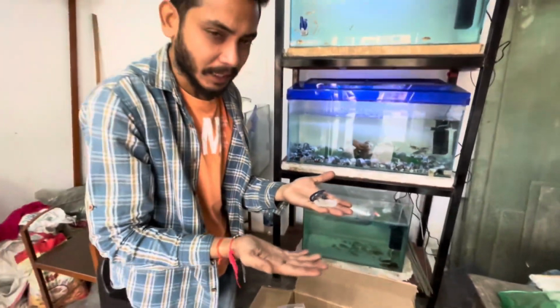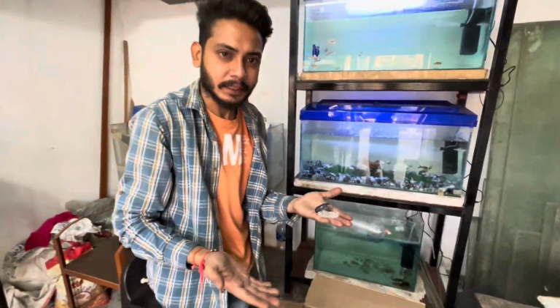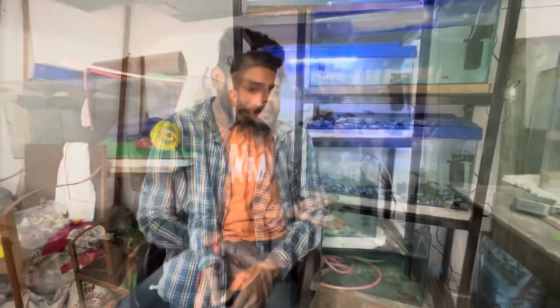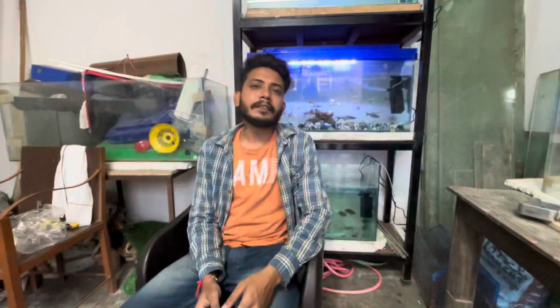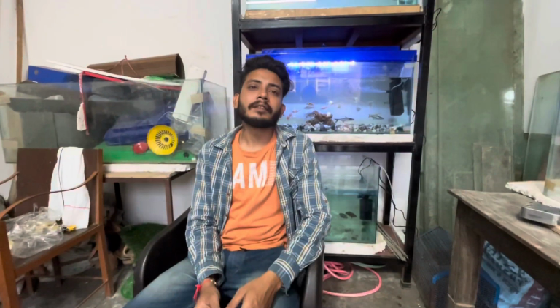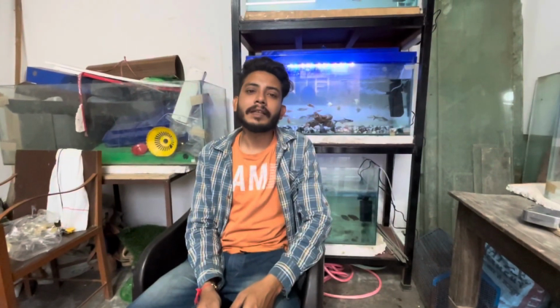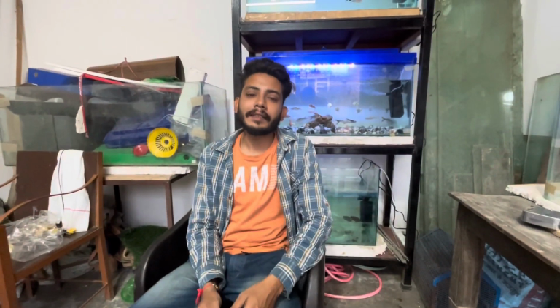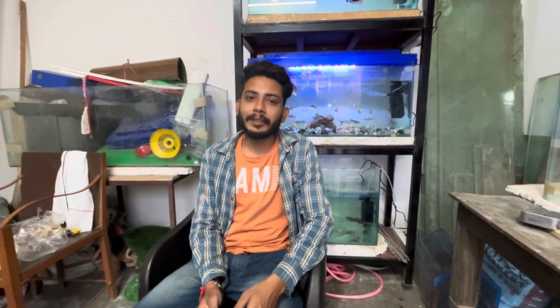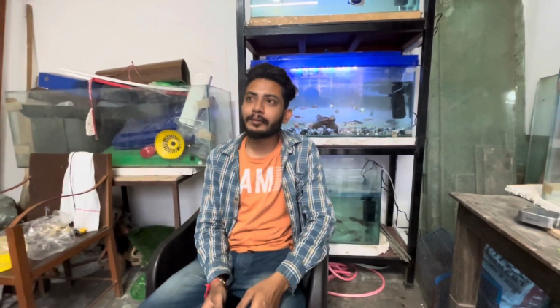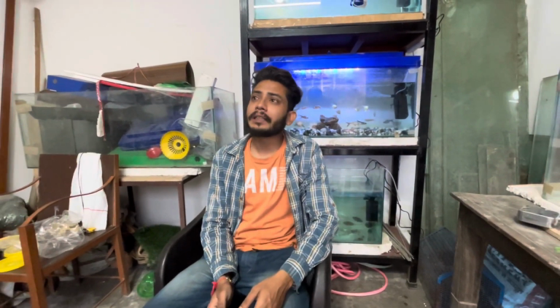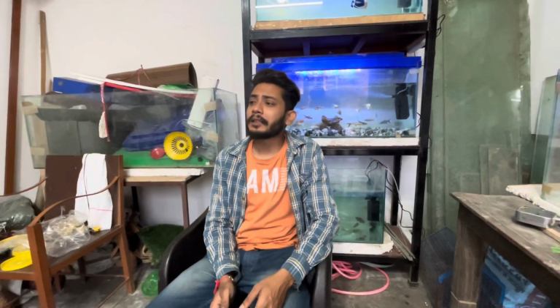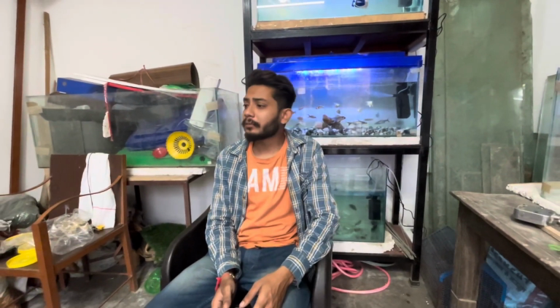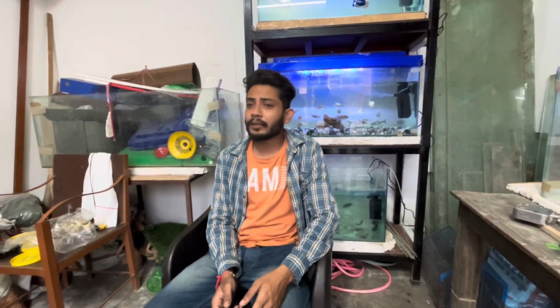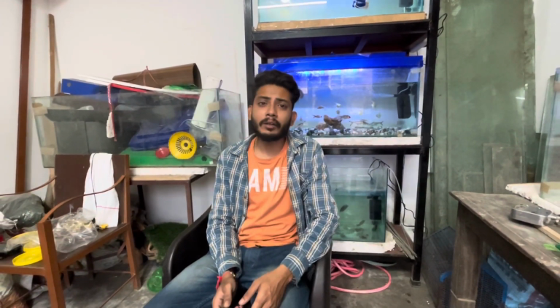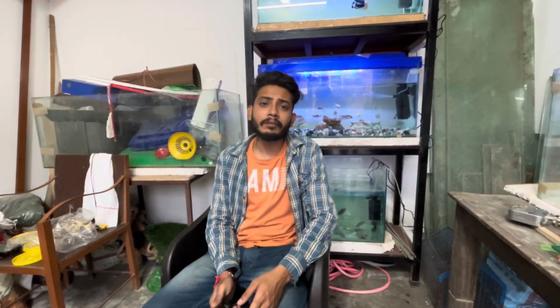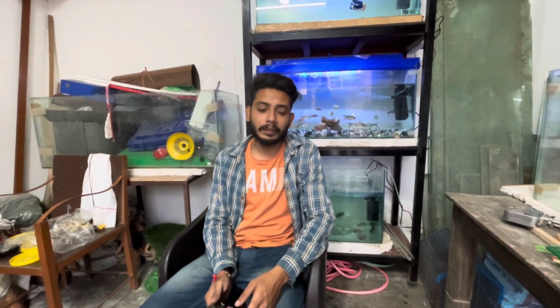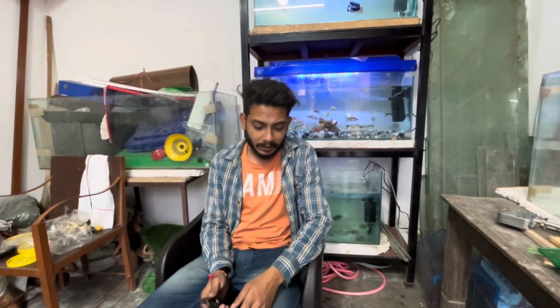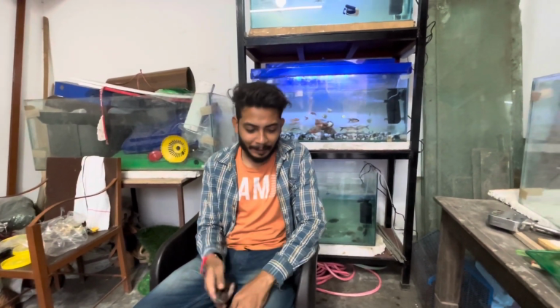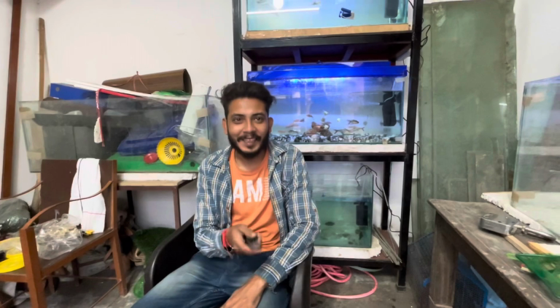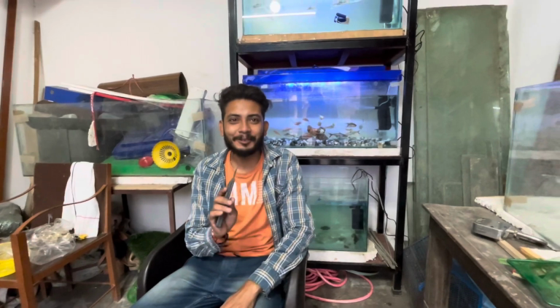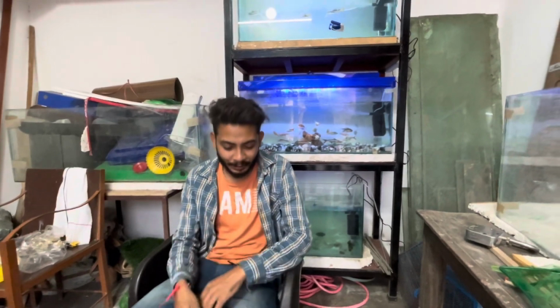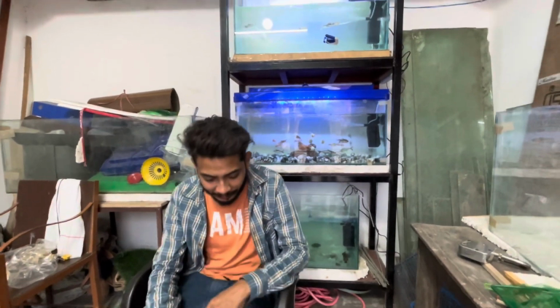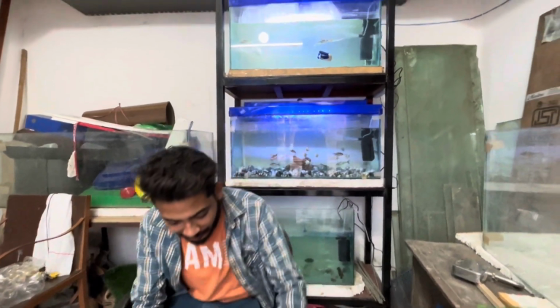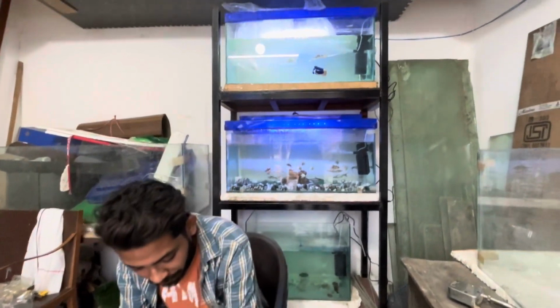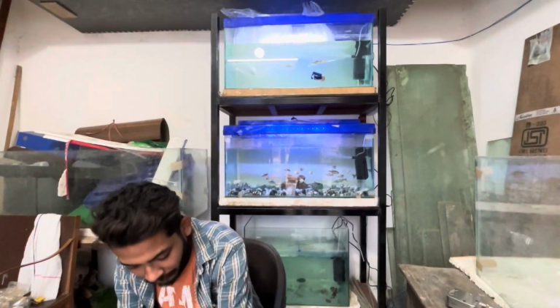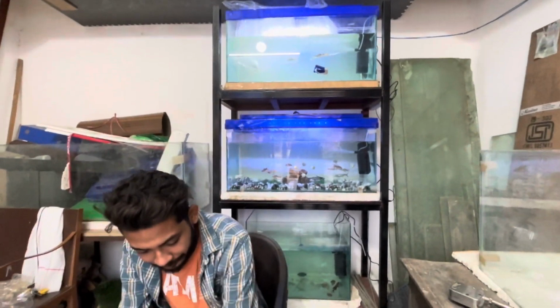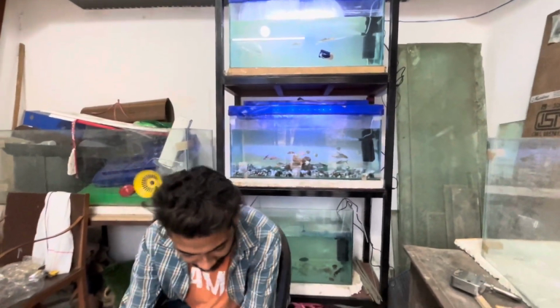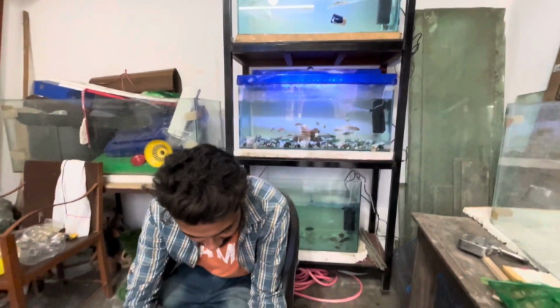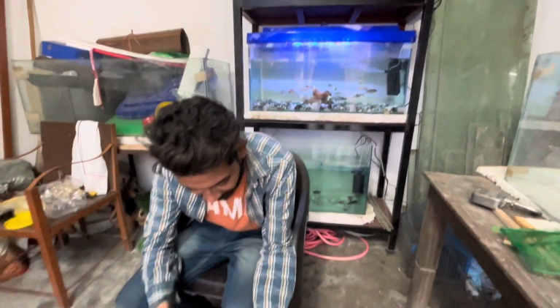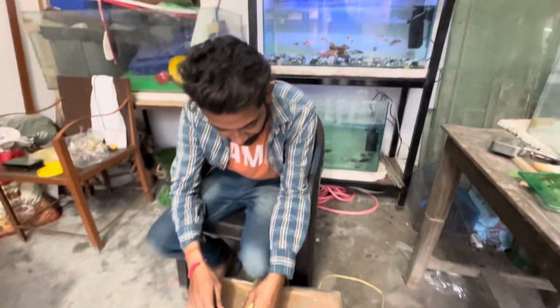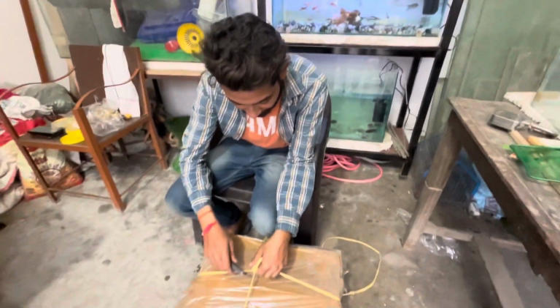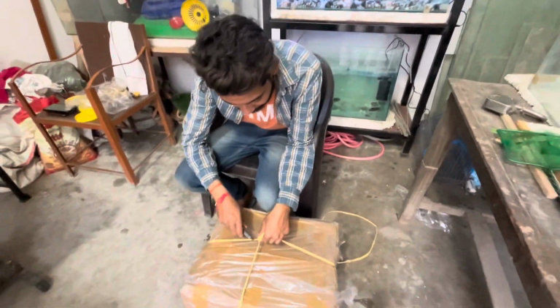Okay guys, I have kept all the items ready. Now I am going to open the second box and see what's inside.